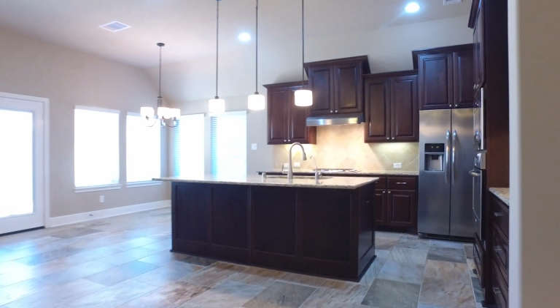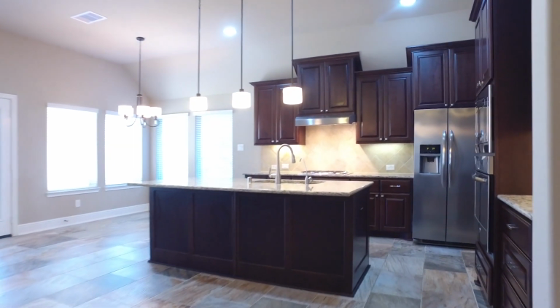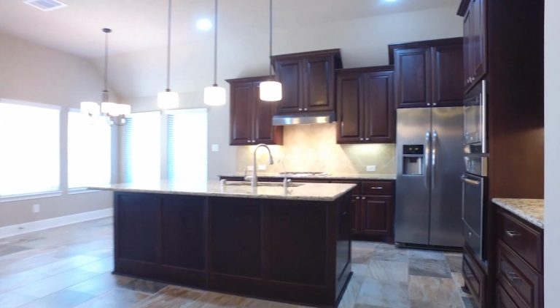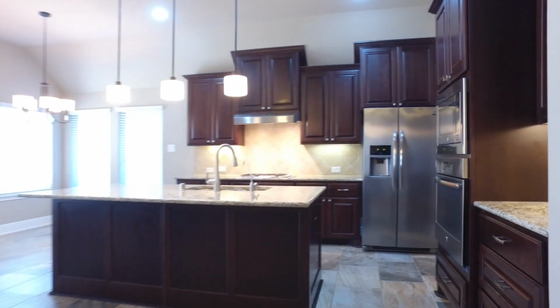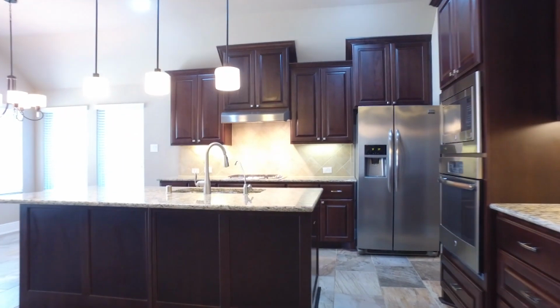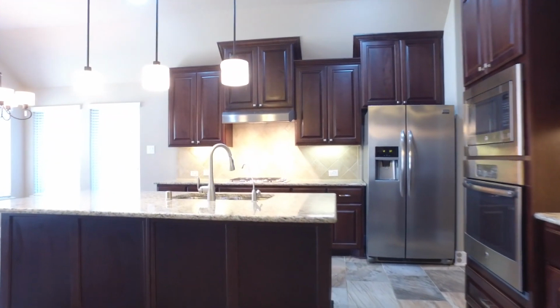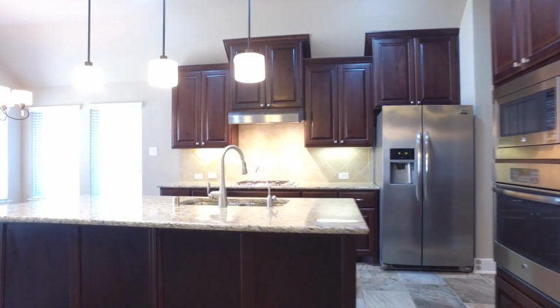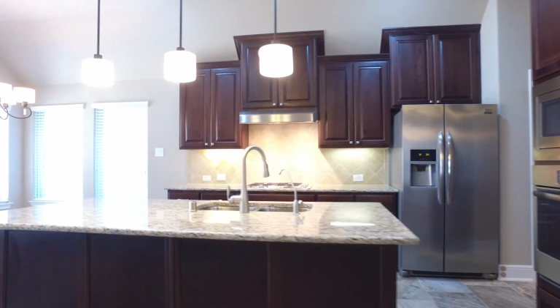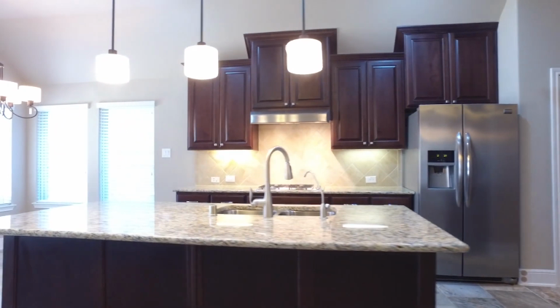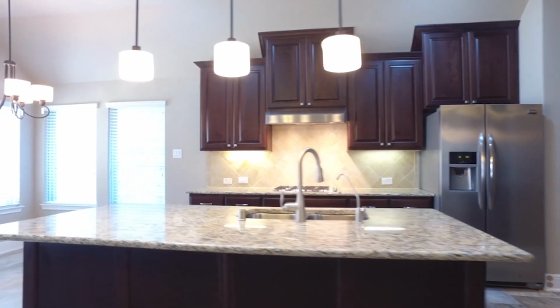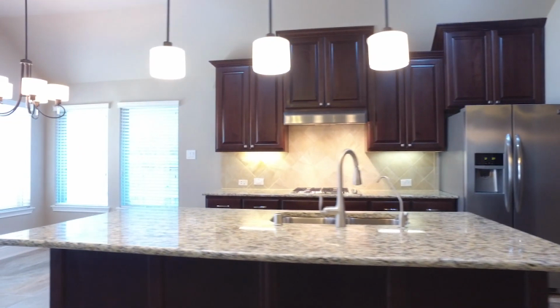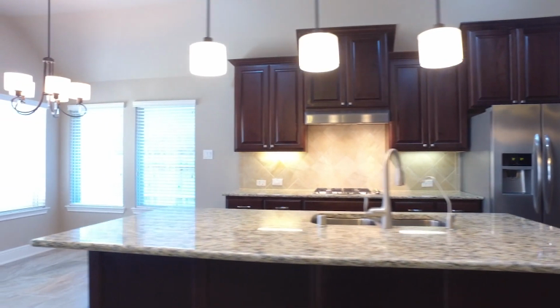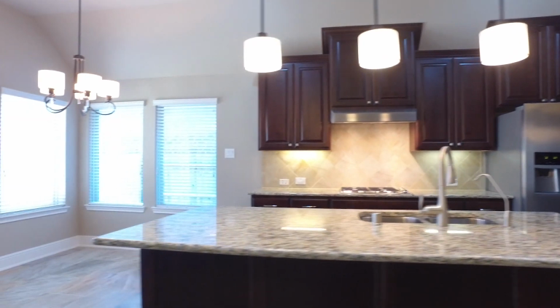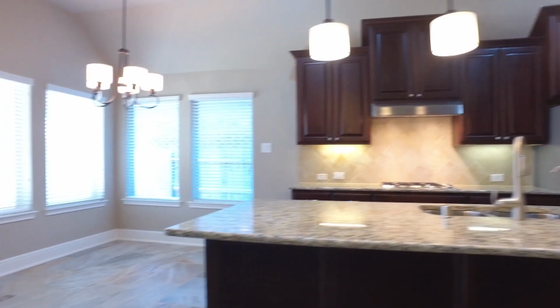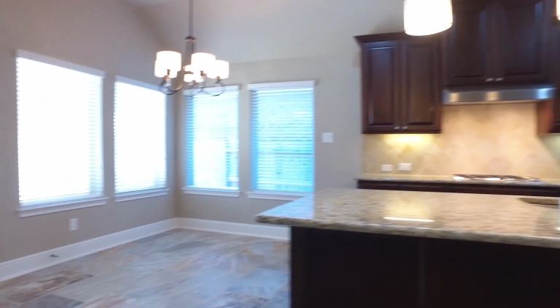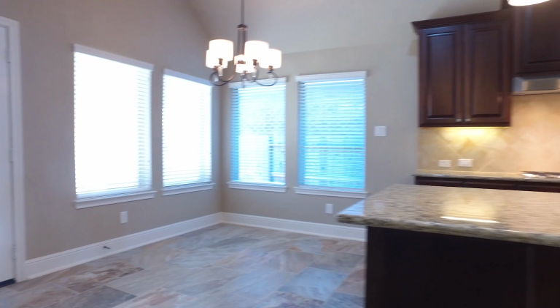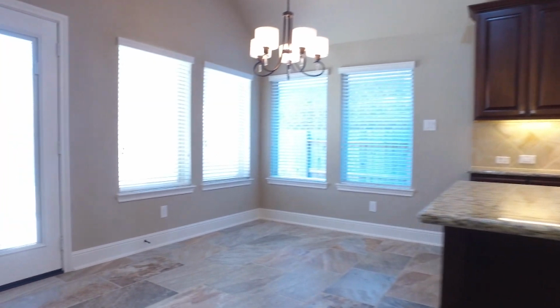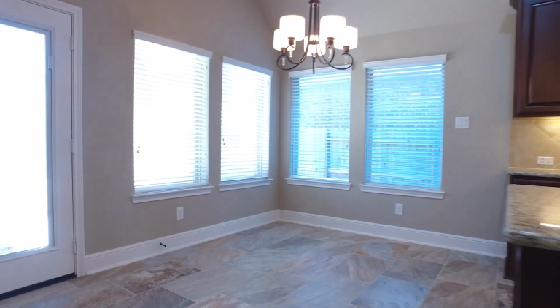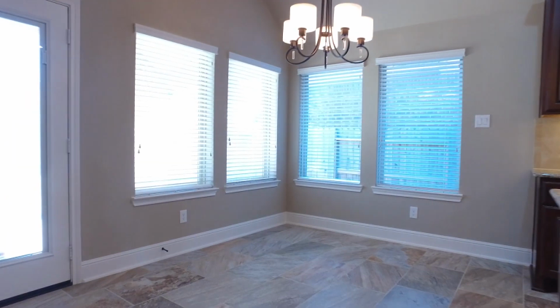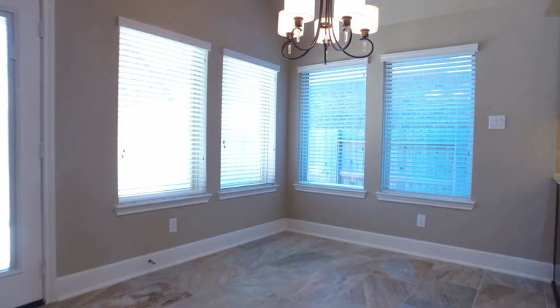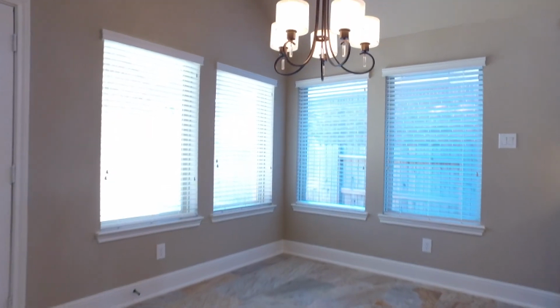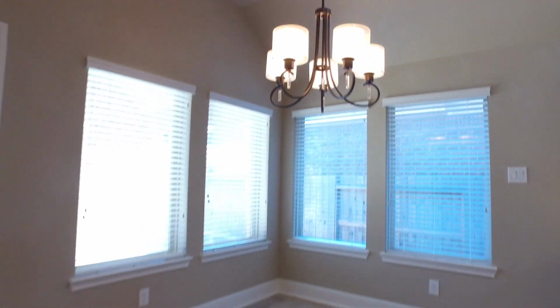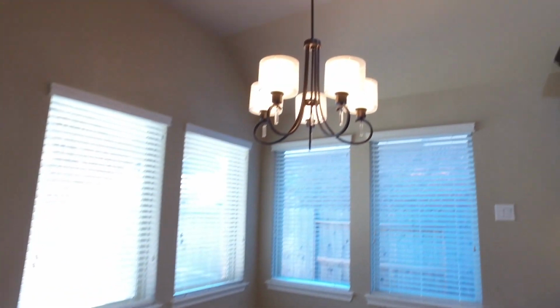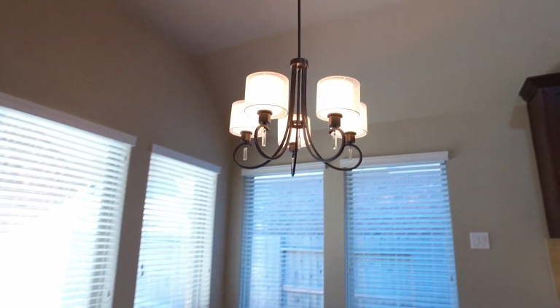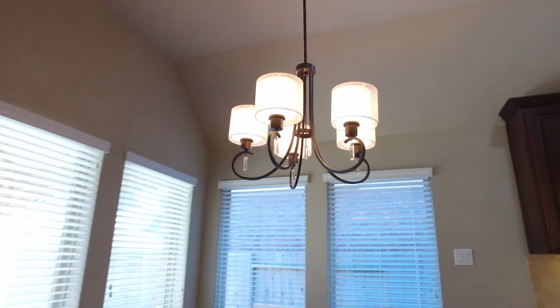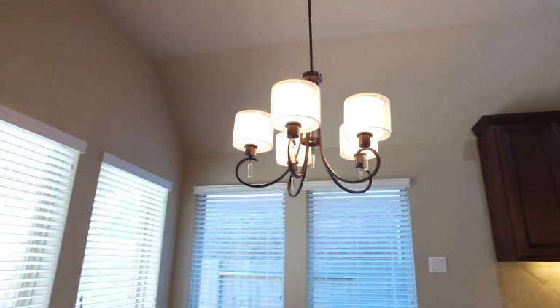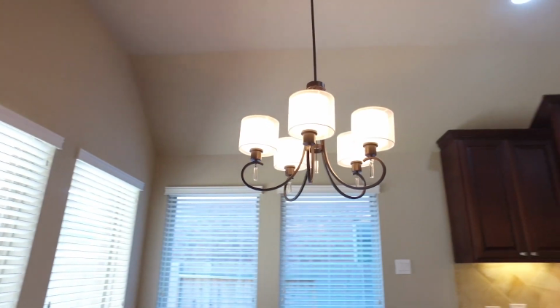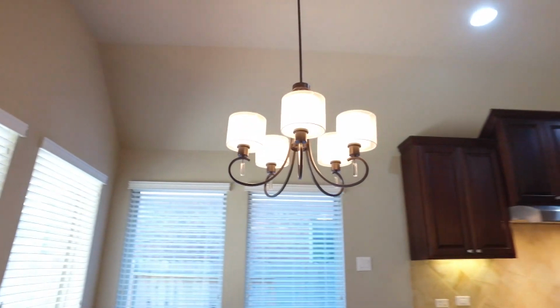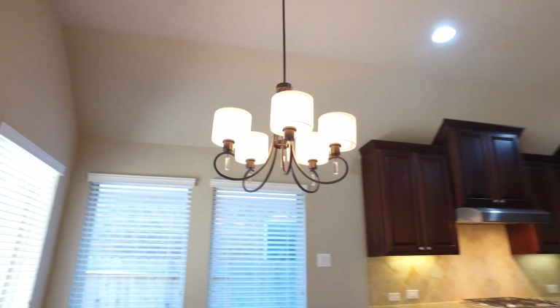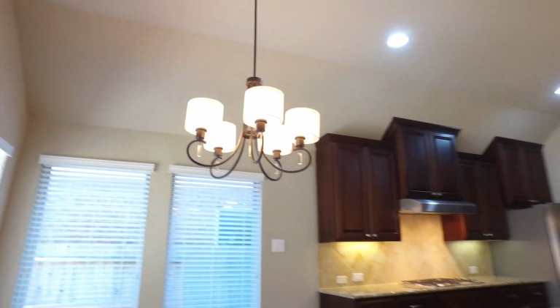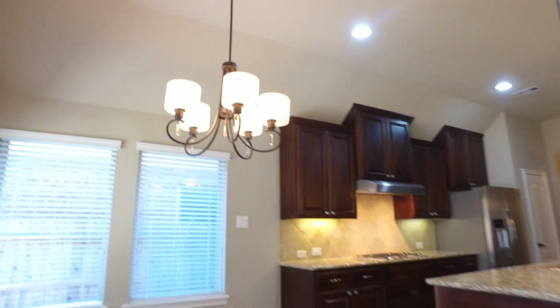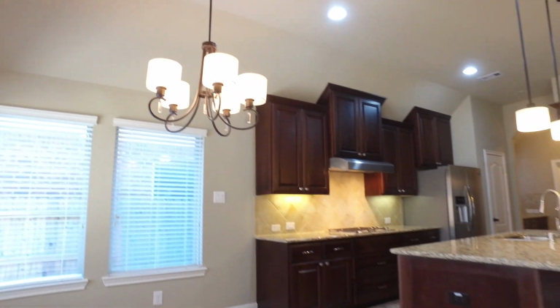Plenty of natural light in this kitchen — an amazing center island with pendant lighting and undermount lighting, plenty of cabinets, and tall ceilings. The space really opens up for you and your family.